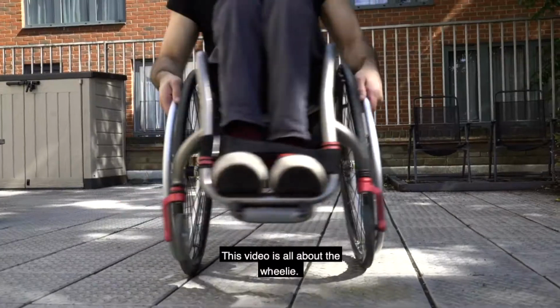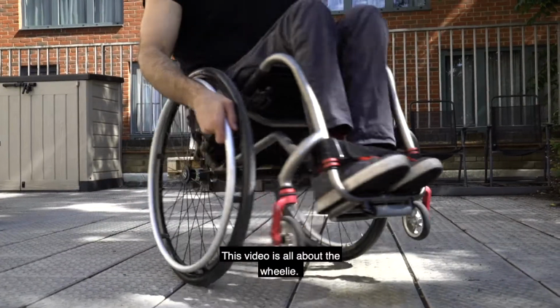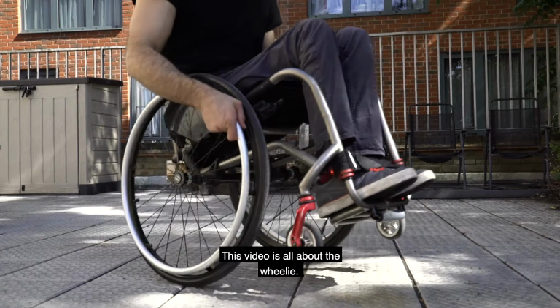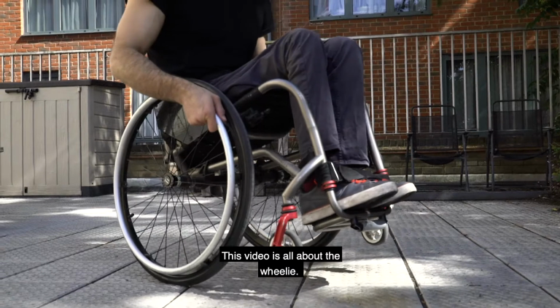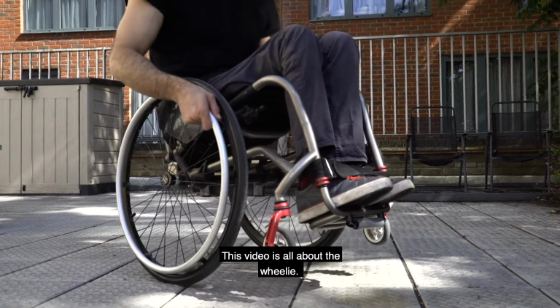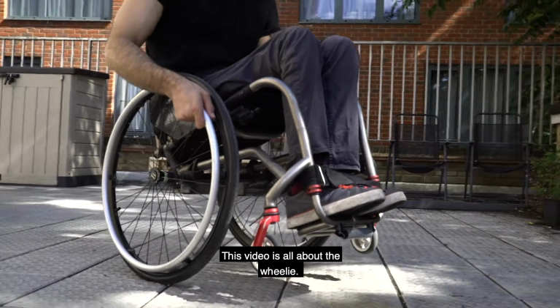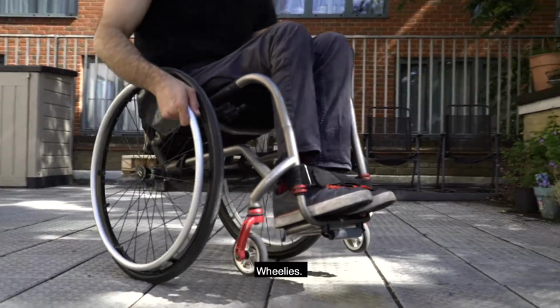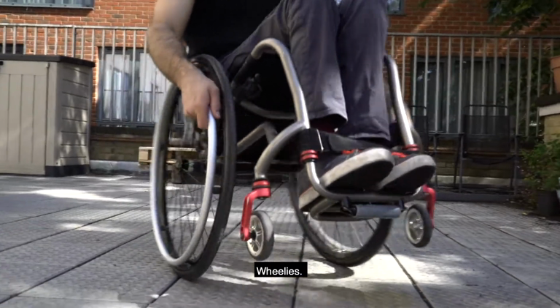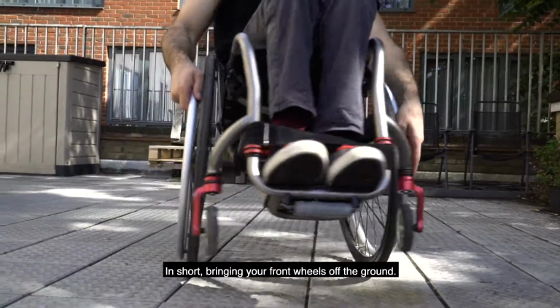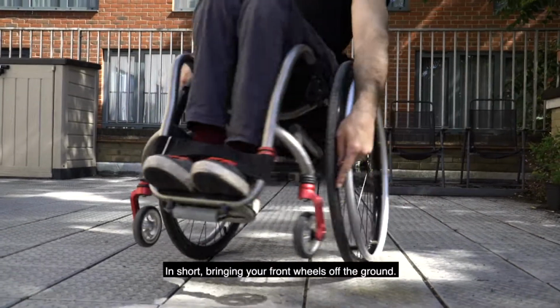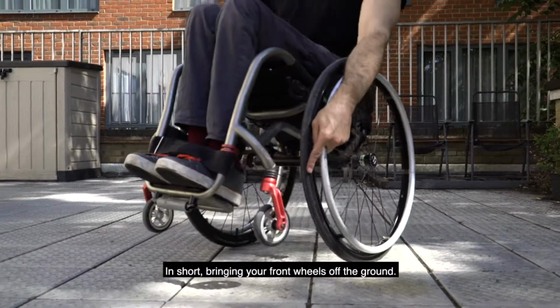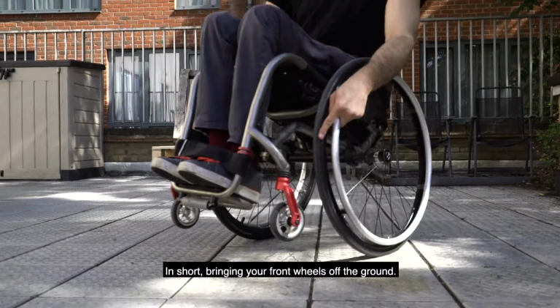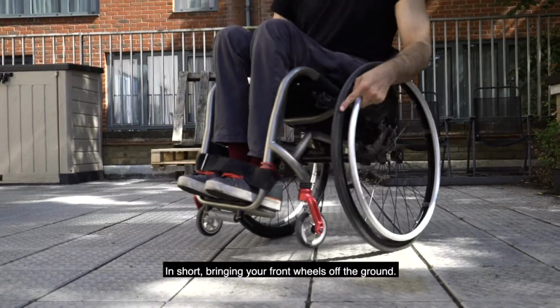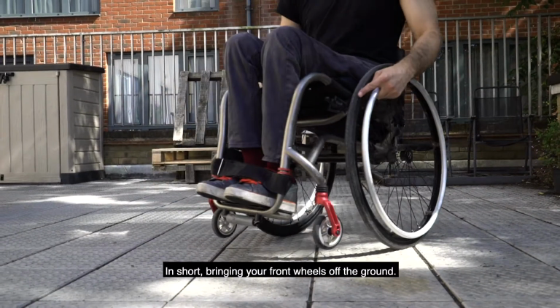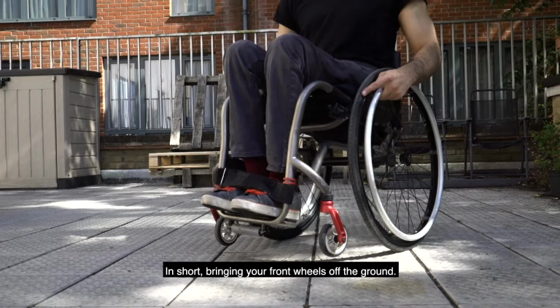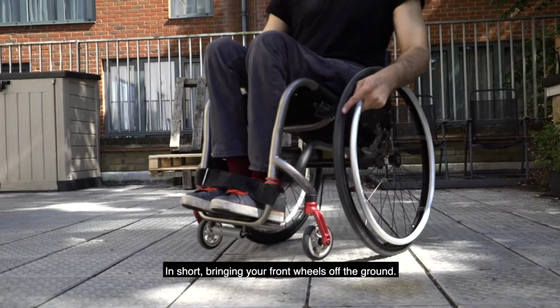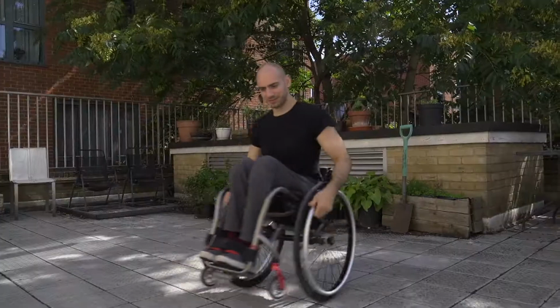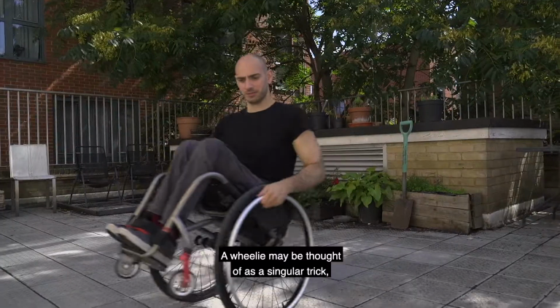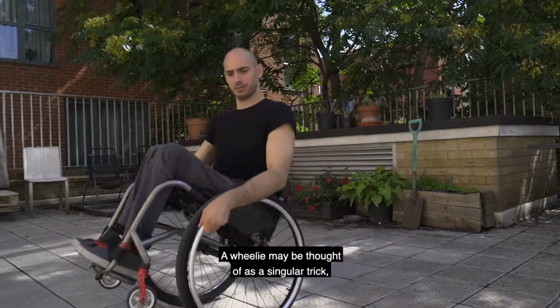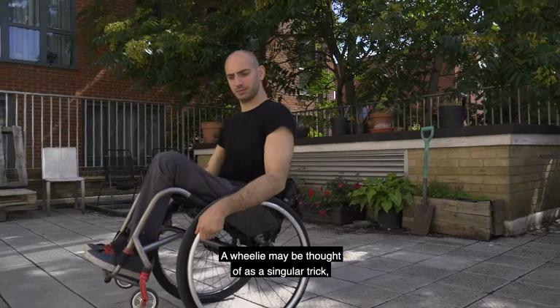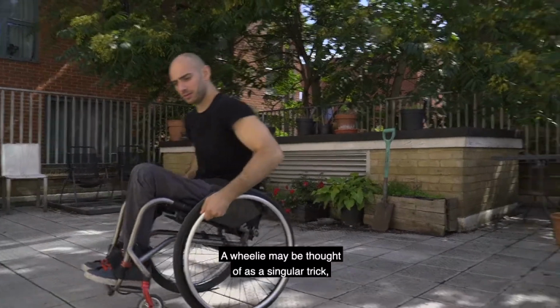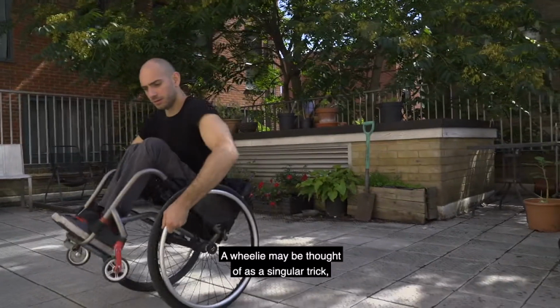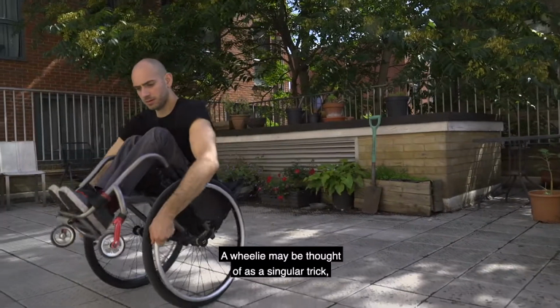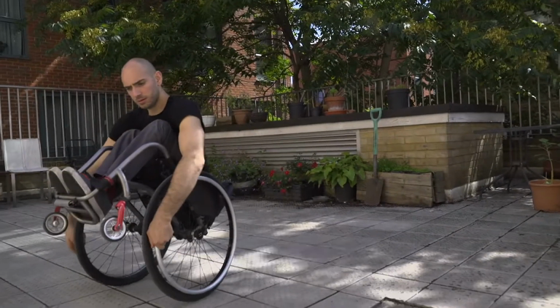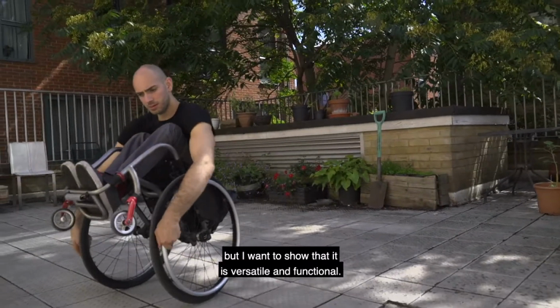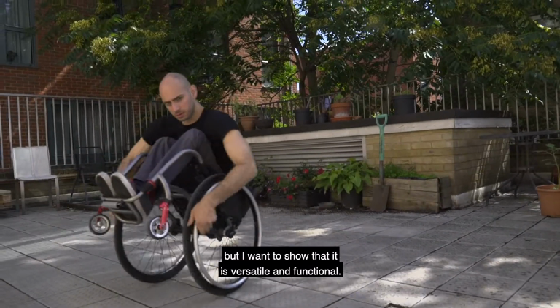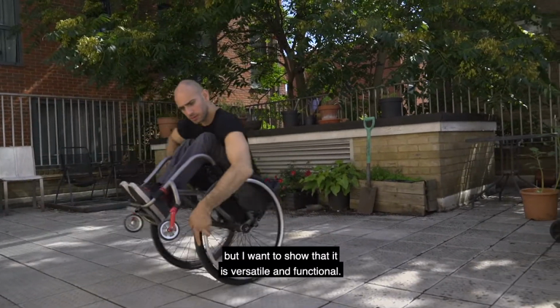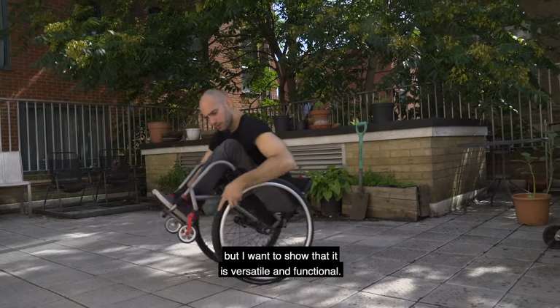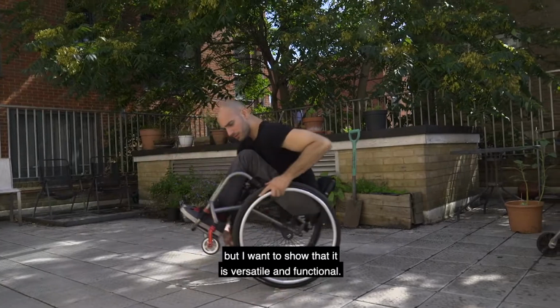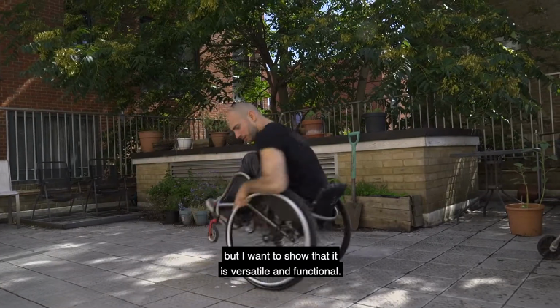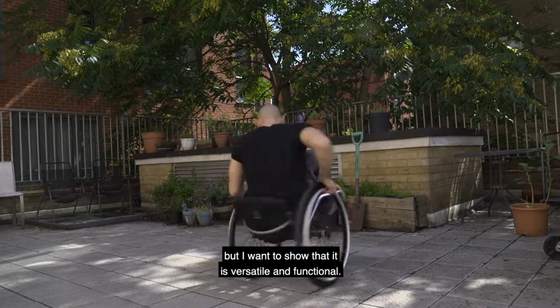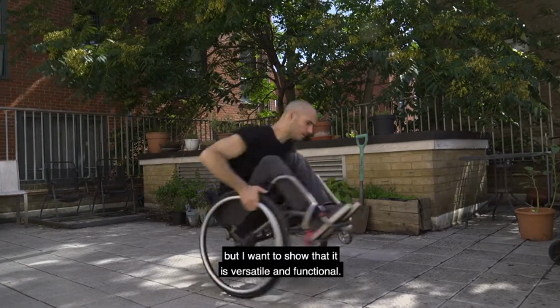This video is all about the wheelie — bringing your front wheels off the ground. A wheelie may be thought of as a singular trick, but I want to show that it is versatile and functional.